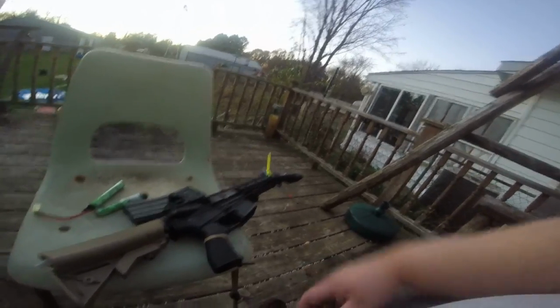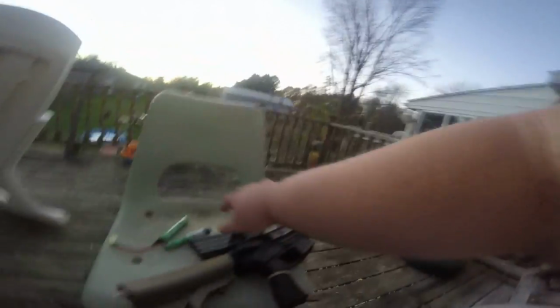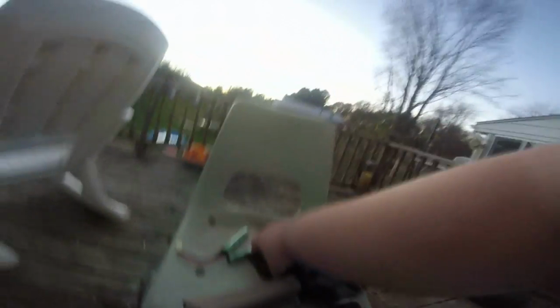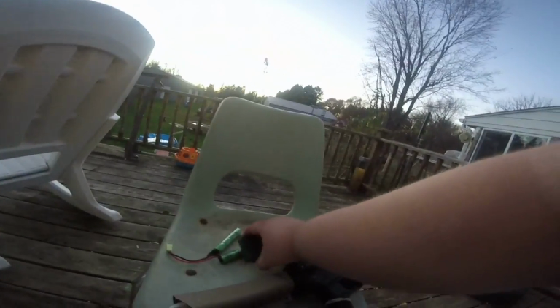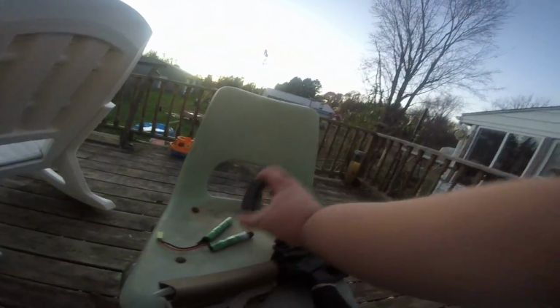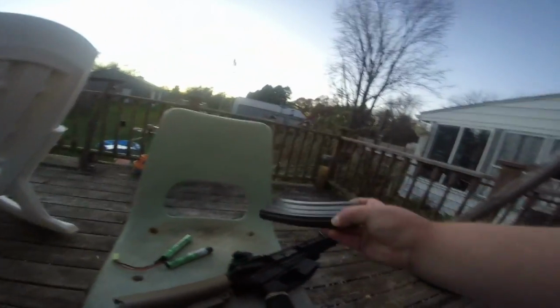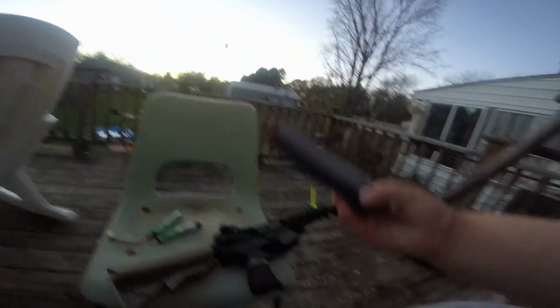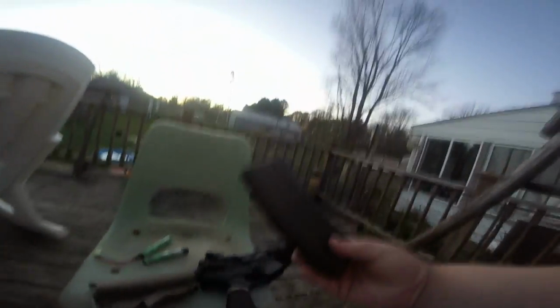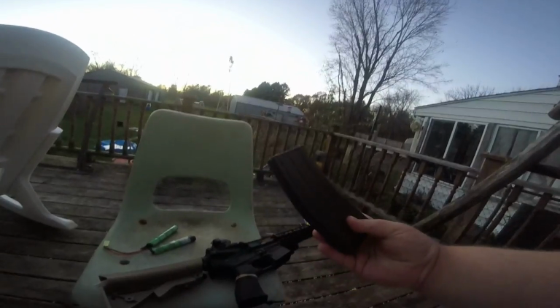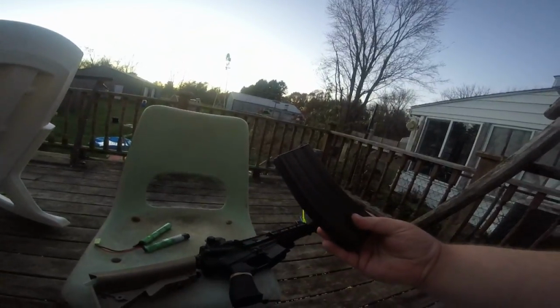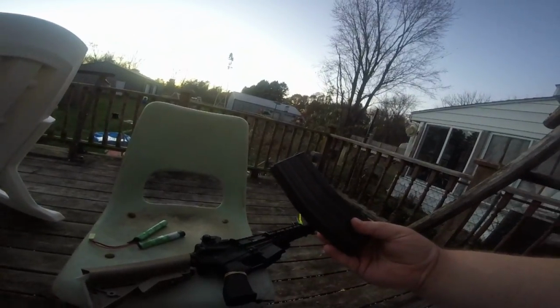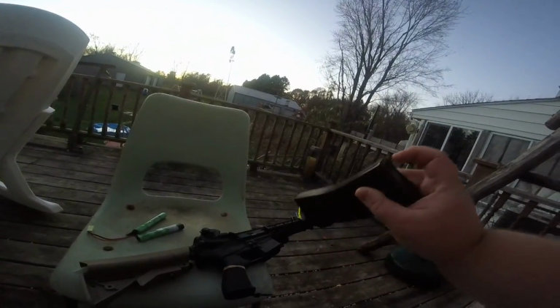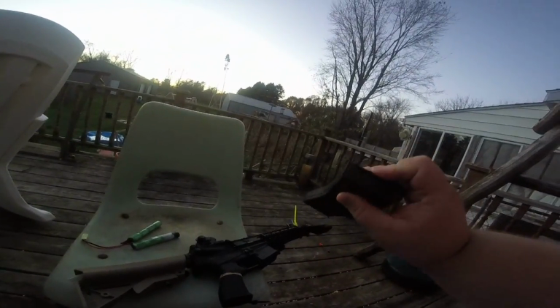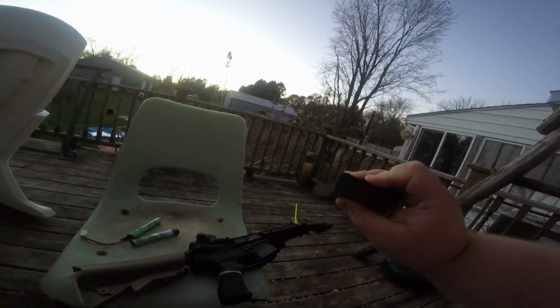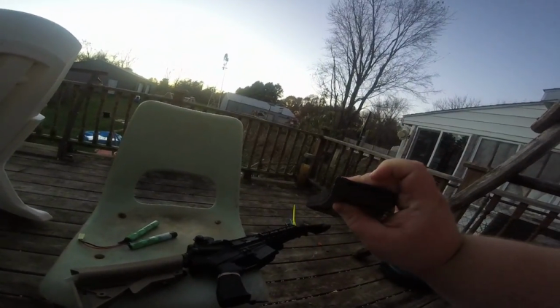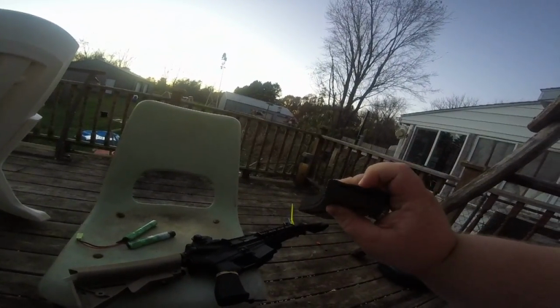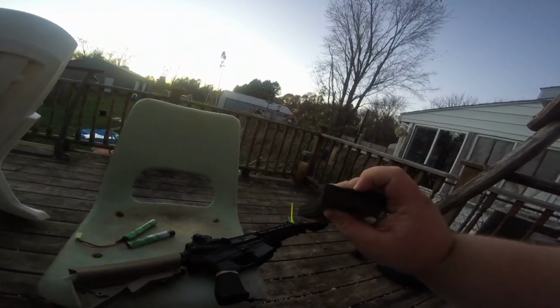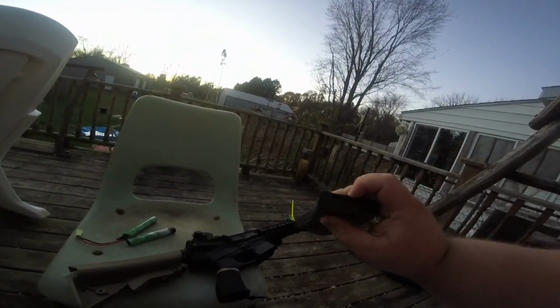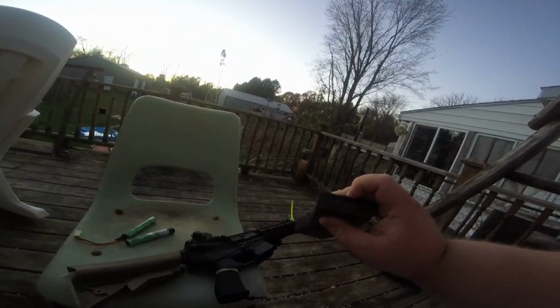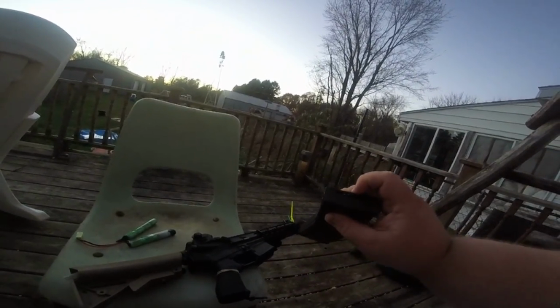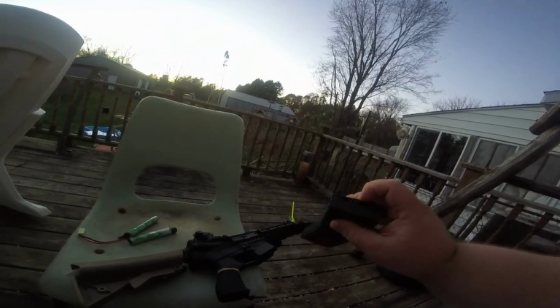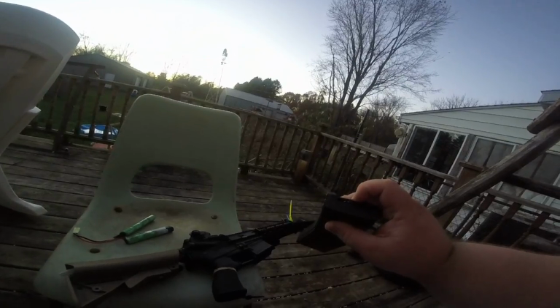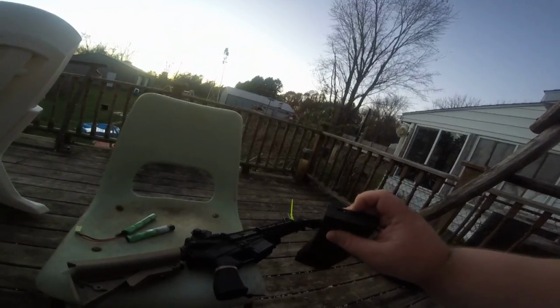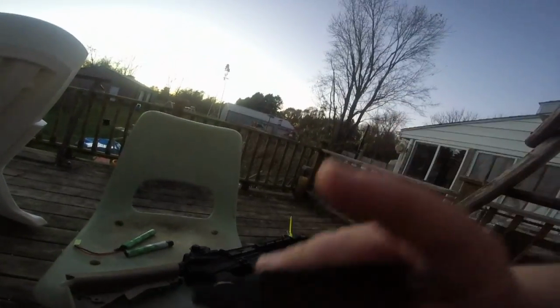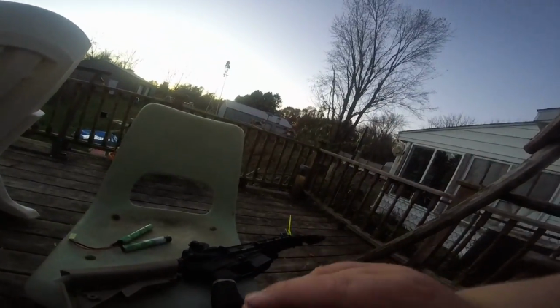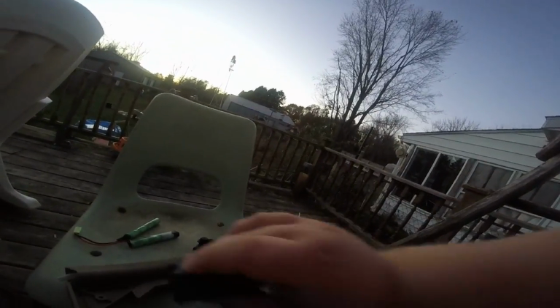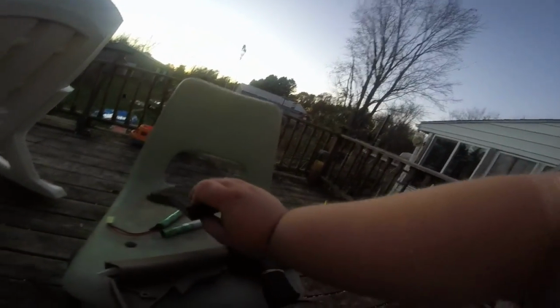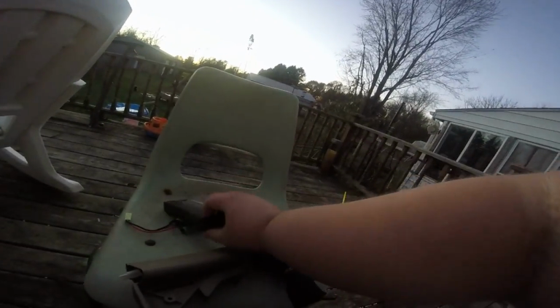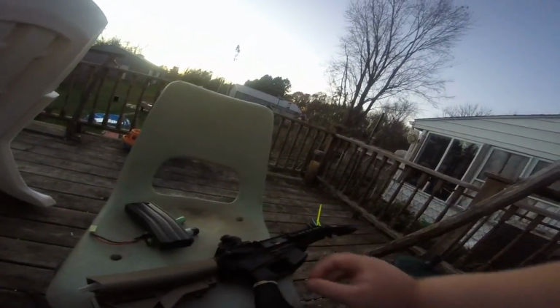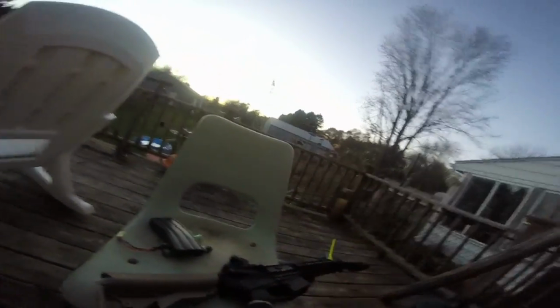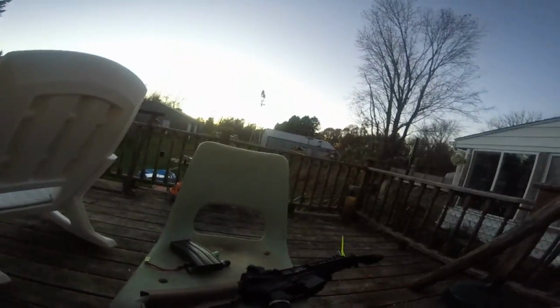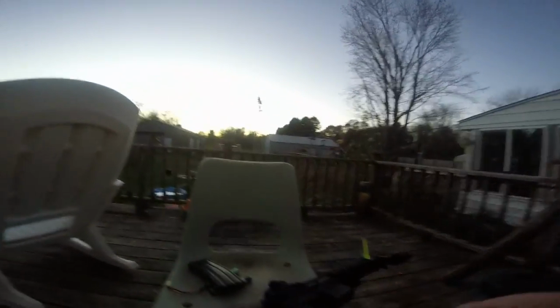This gun uses a 300-round high-cap magazine. I believe these are high caps — correct me if I'm wrong.